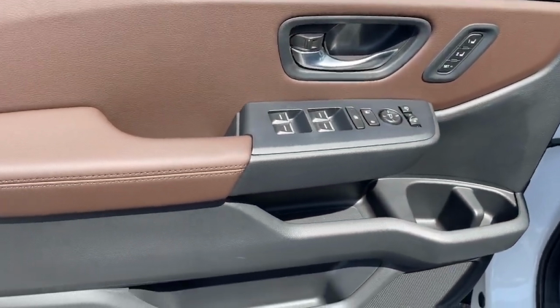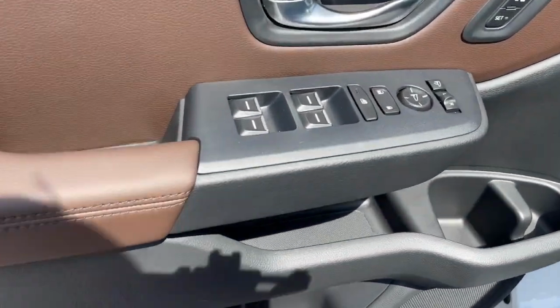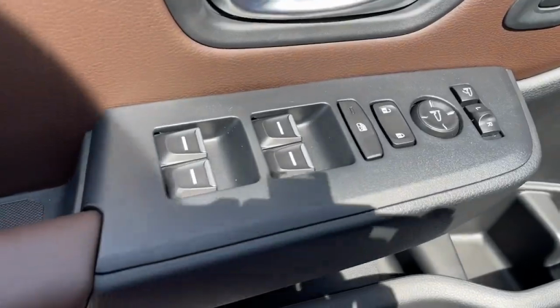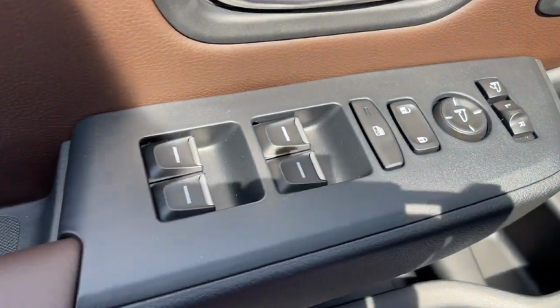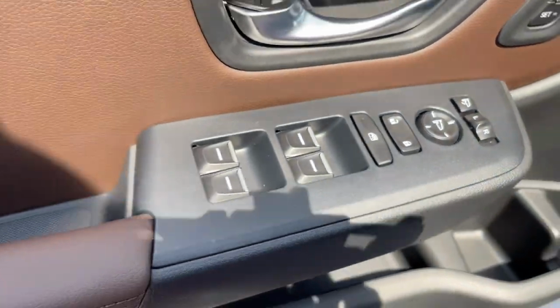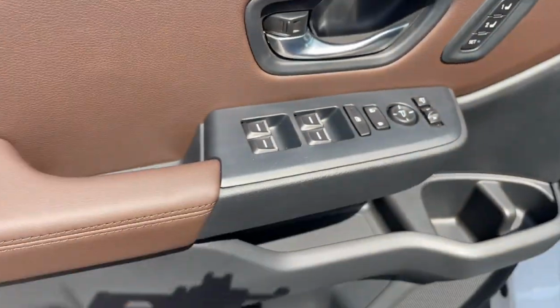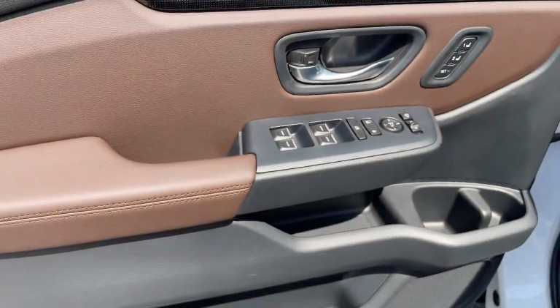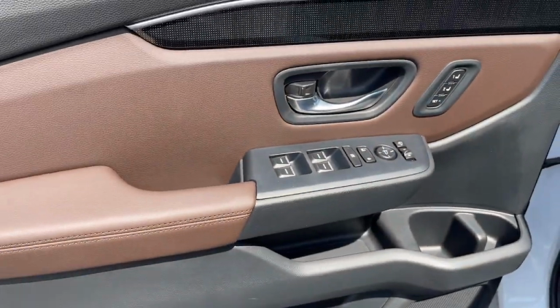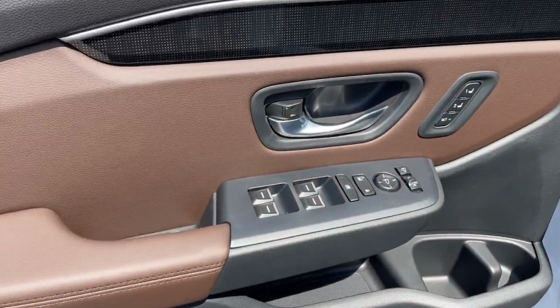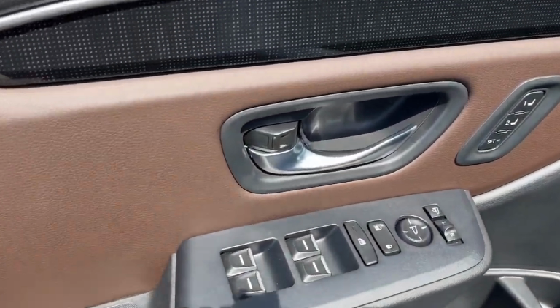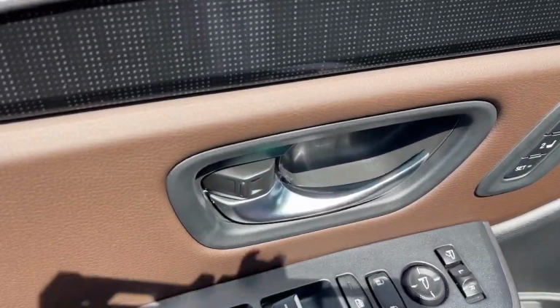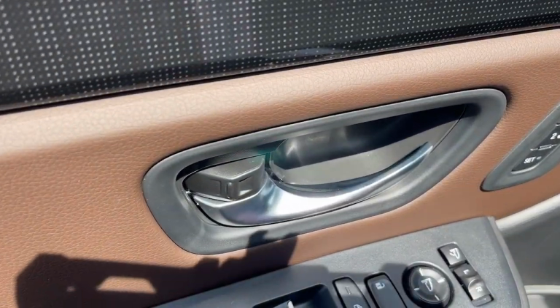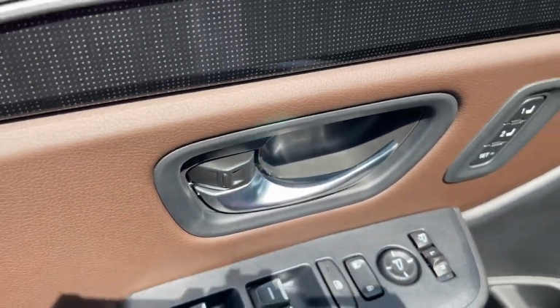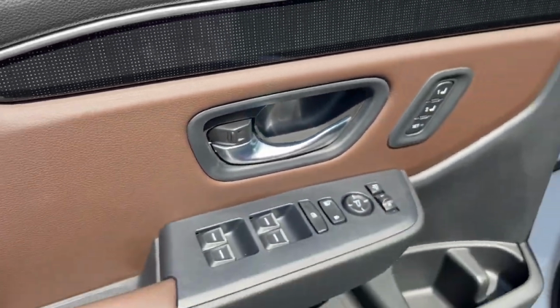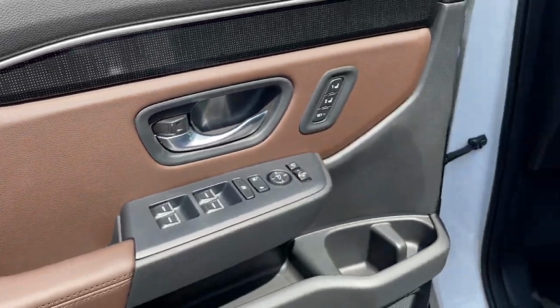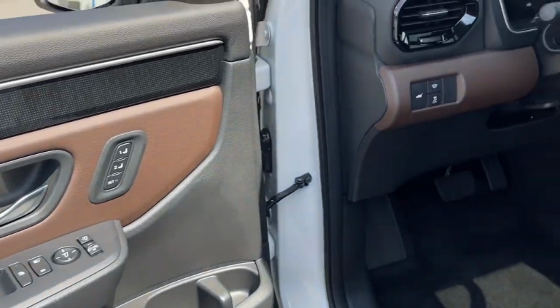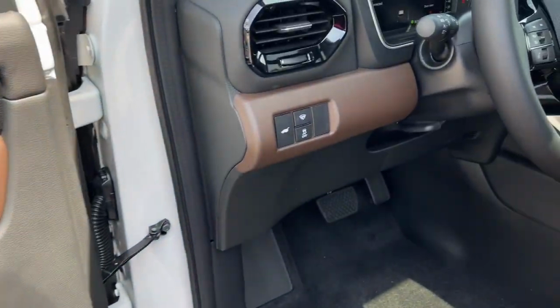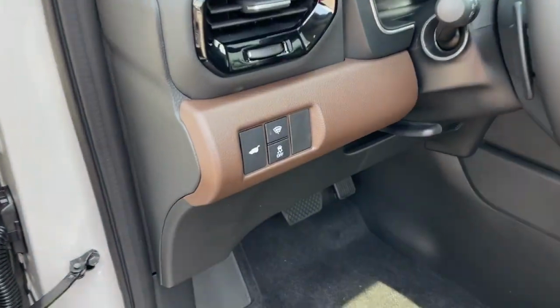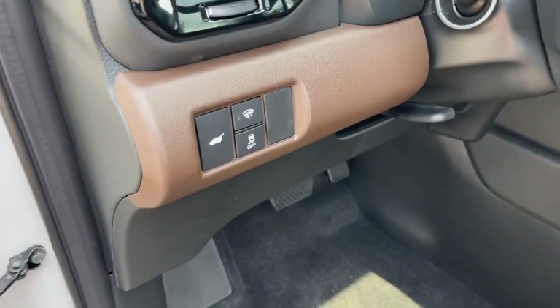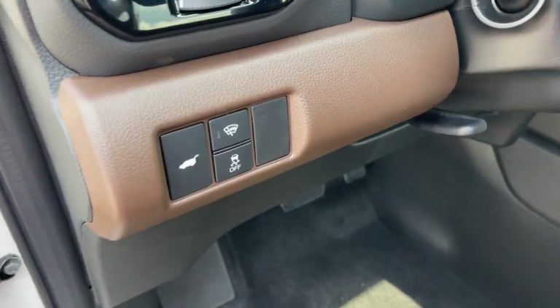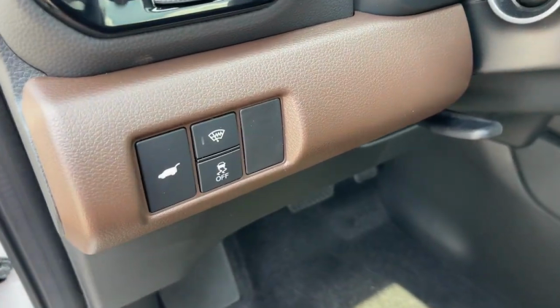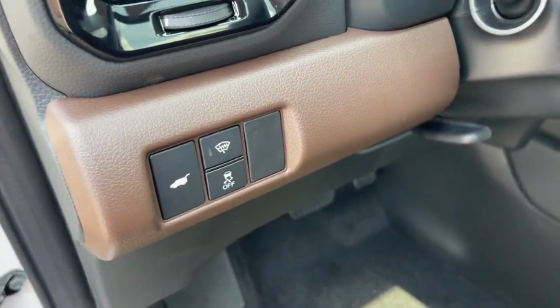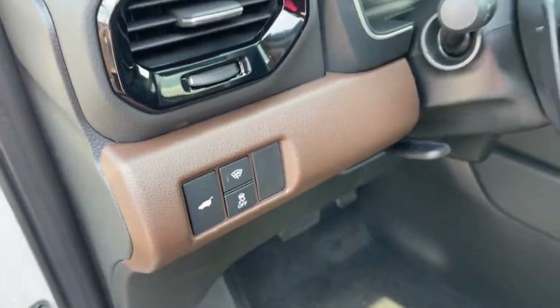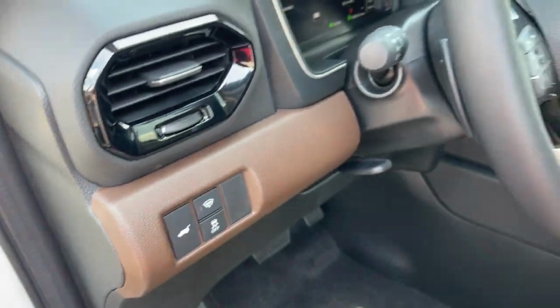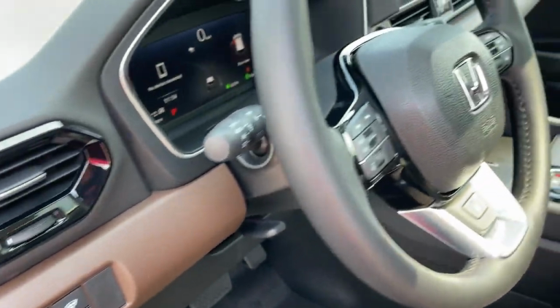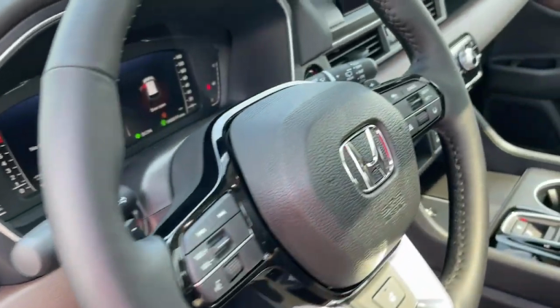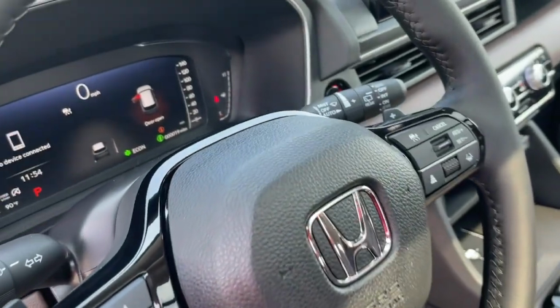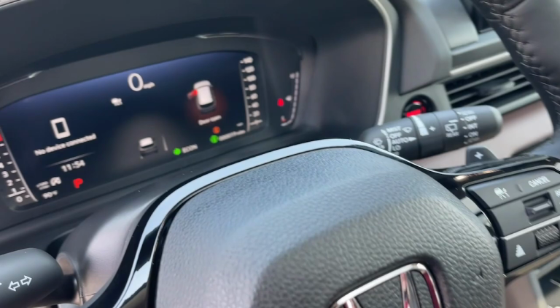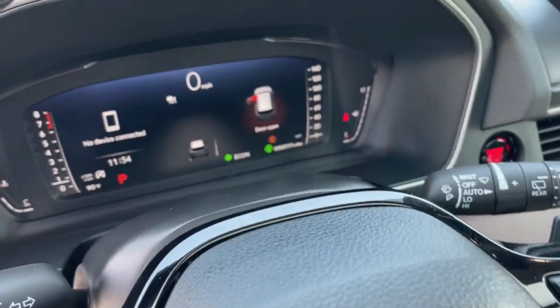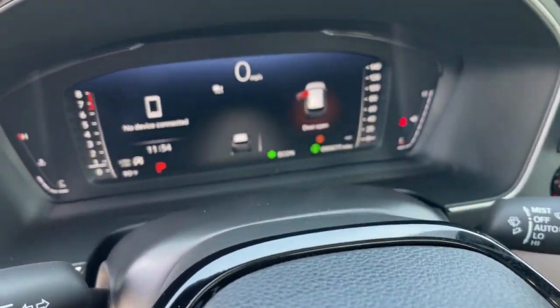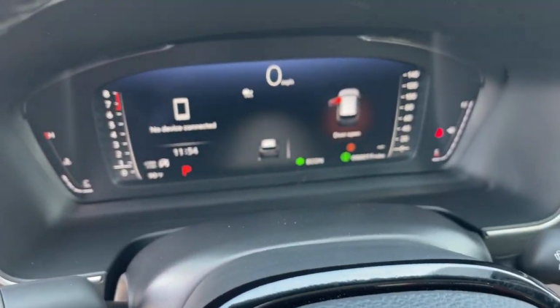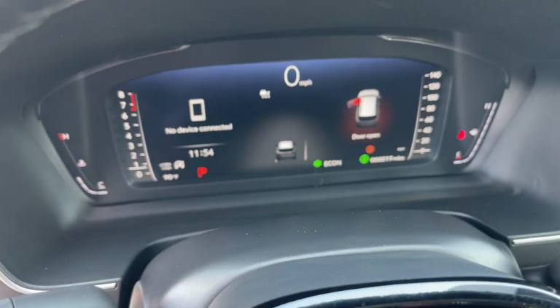These are just some of the great options this vehicle comes with: heated steering wheel, heated and/or cooled front seats, head-up display, Apple CarPlay and/or Android Auto, and a navigation system.